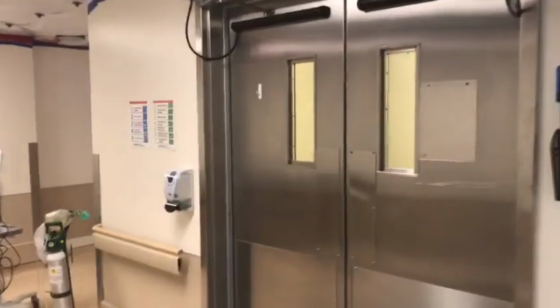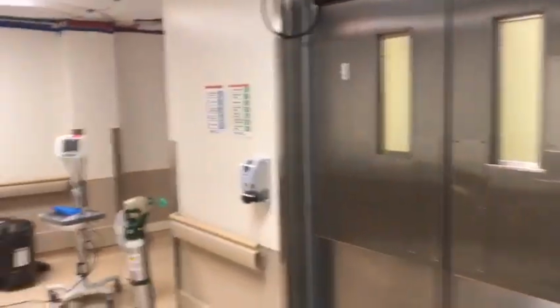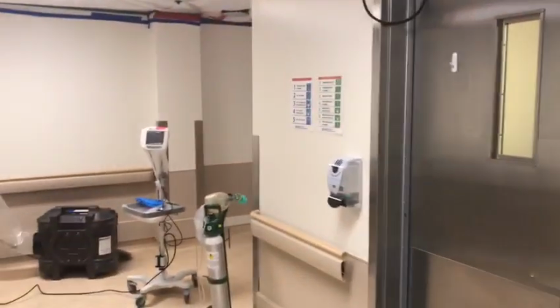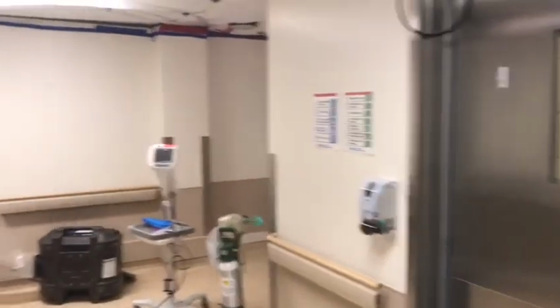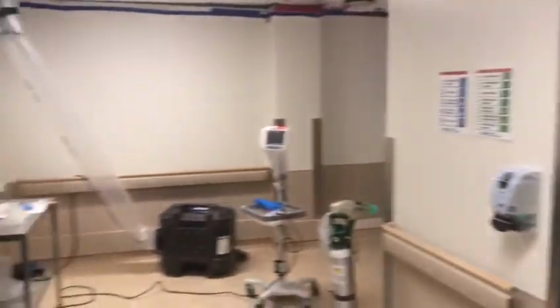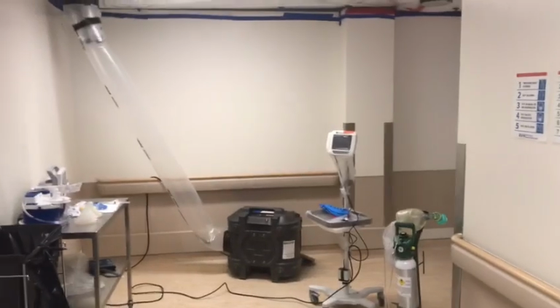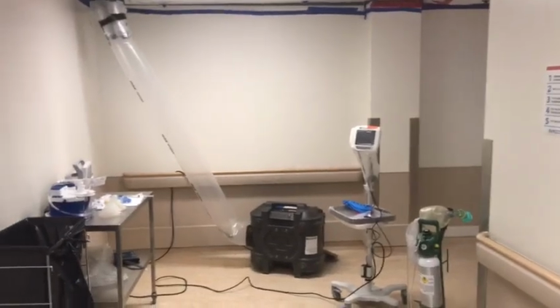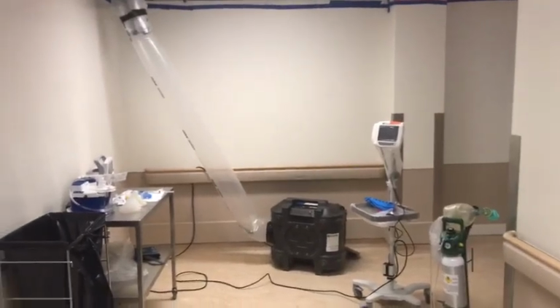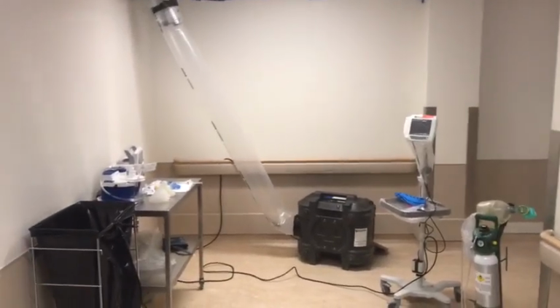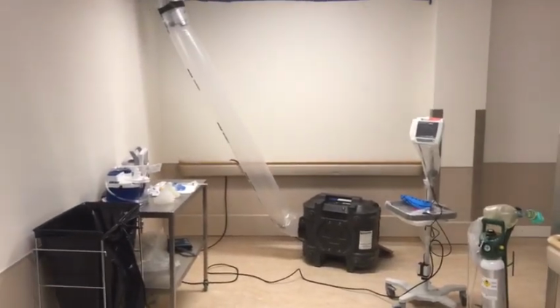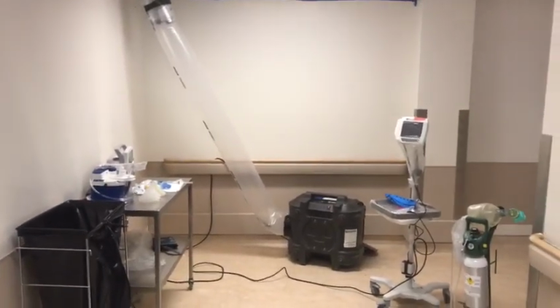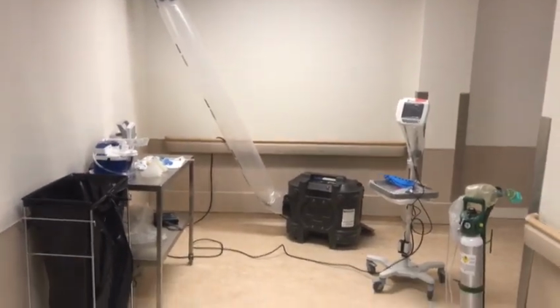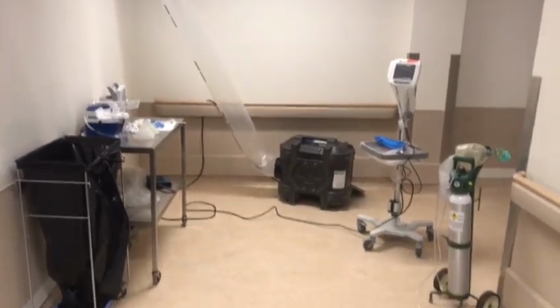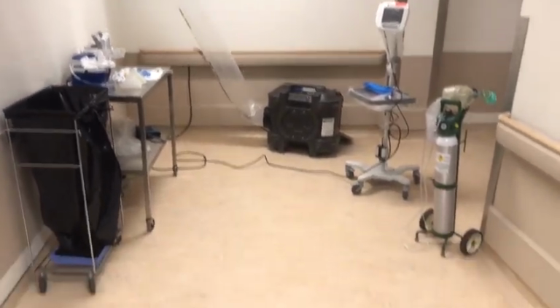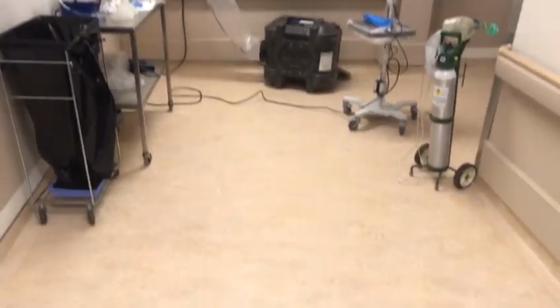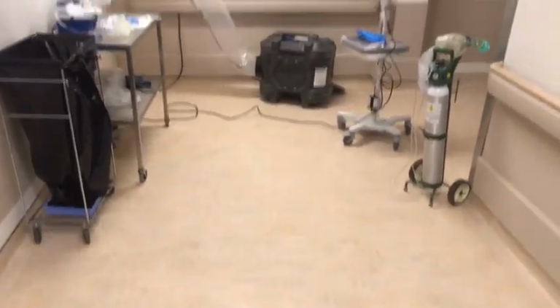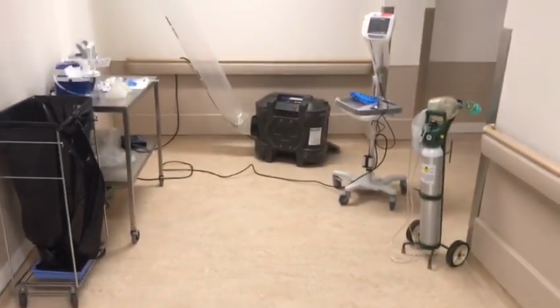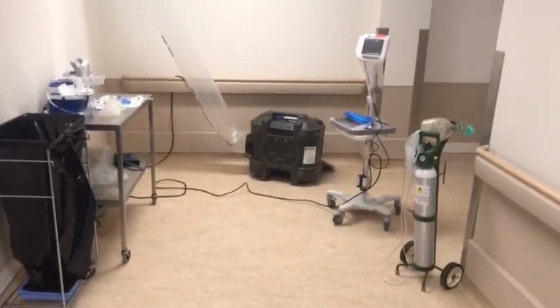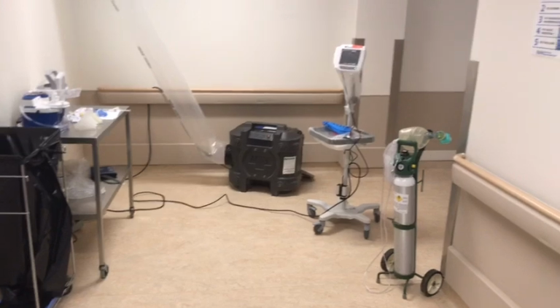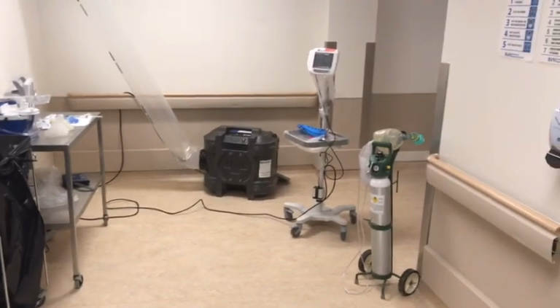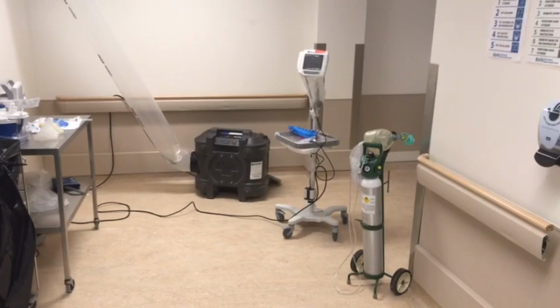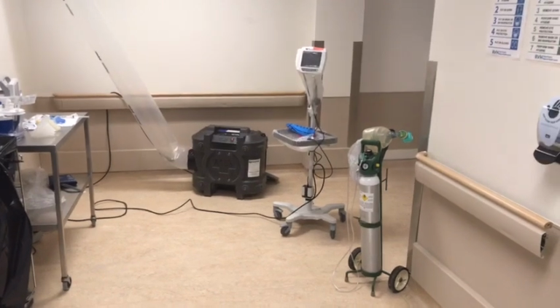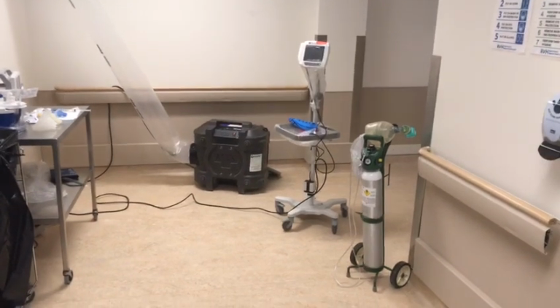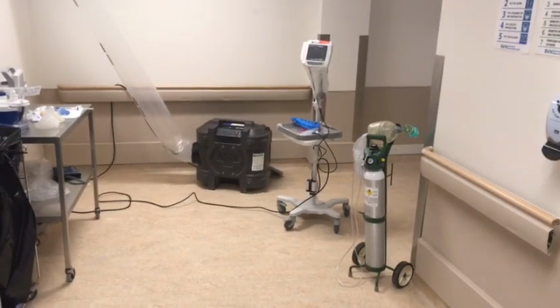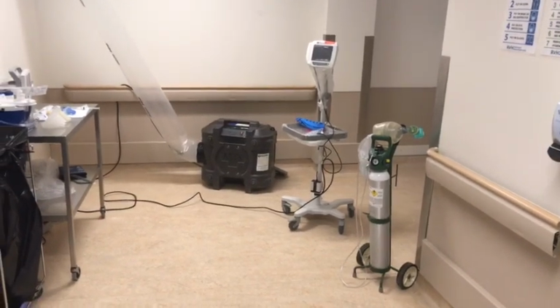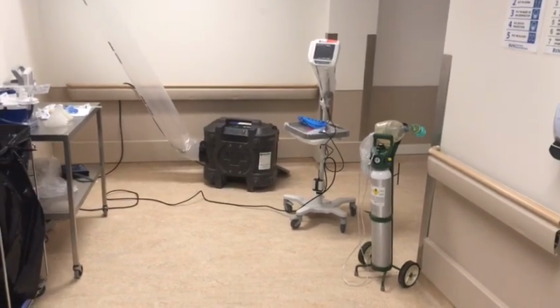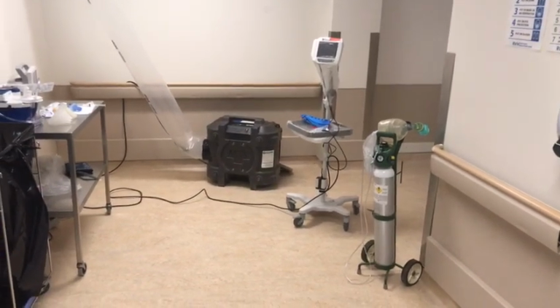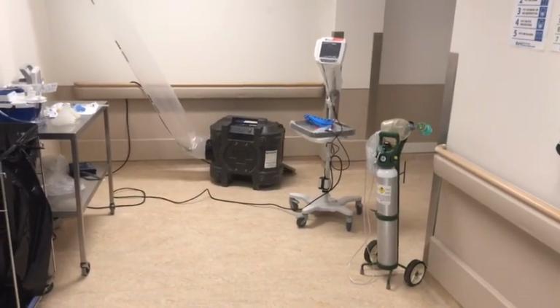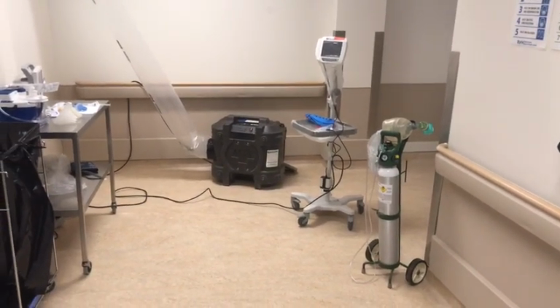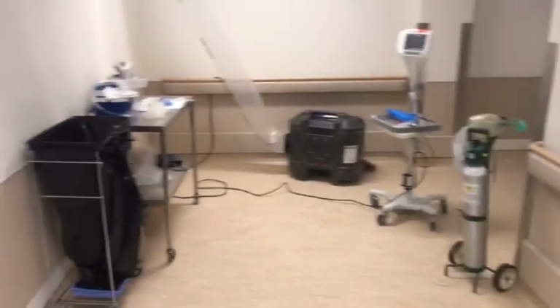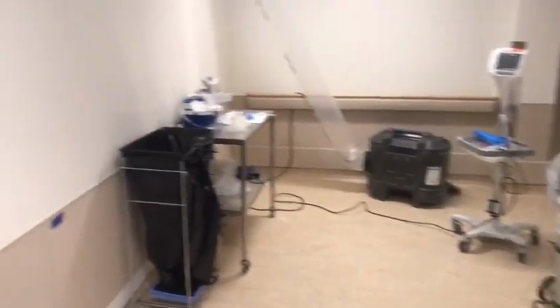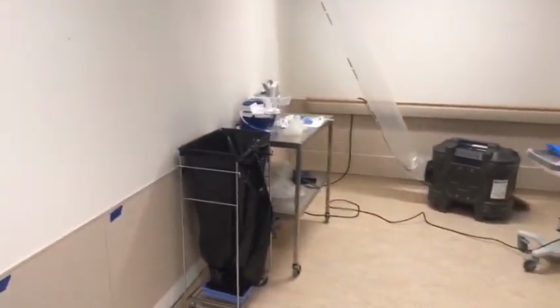It's a bit noisy in here with the generator, but the stretcher will go here. You've got your glidescope and oxygen source to your left, and you're standing at the head of the bed, and your airway's set.